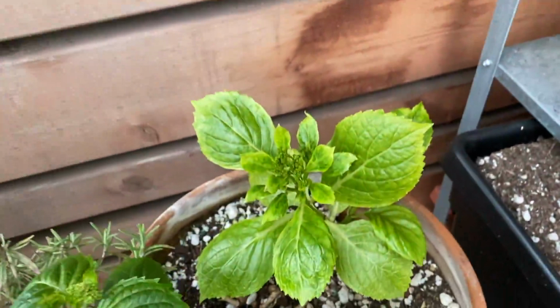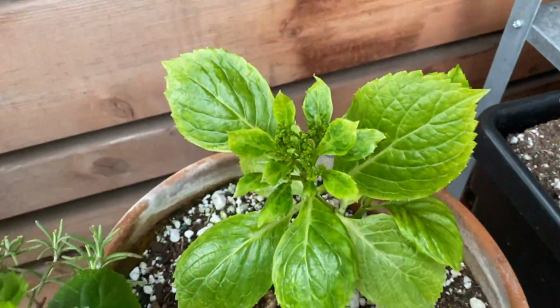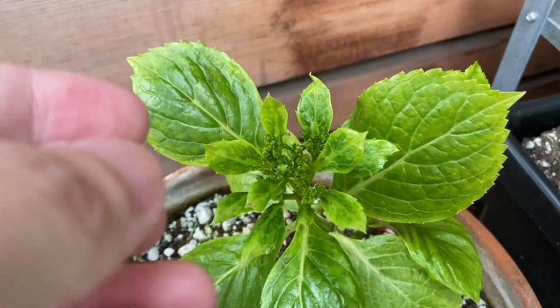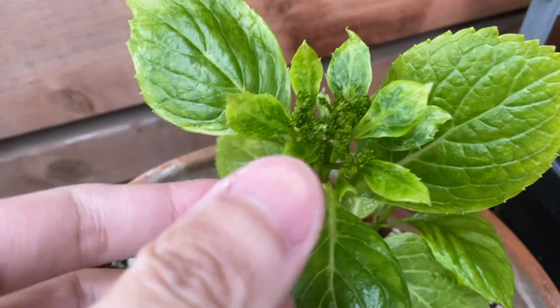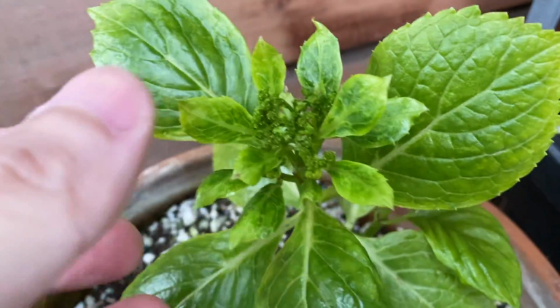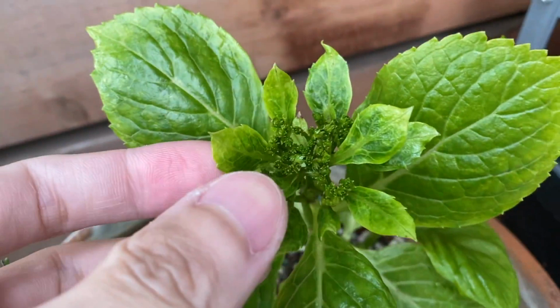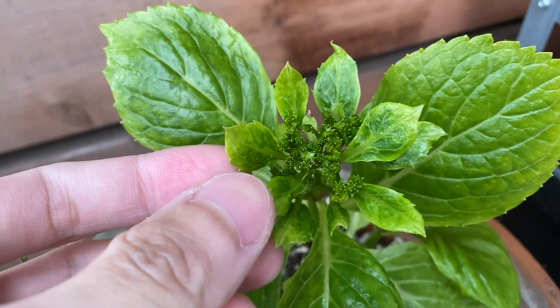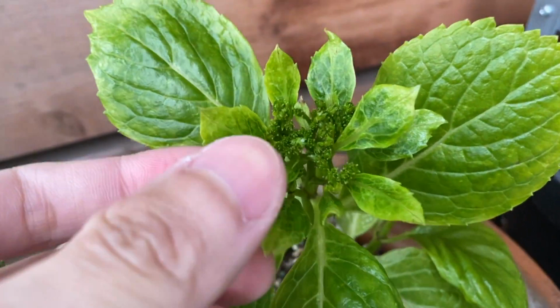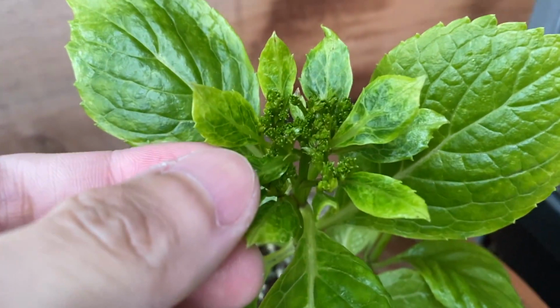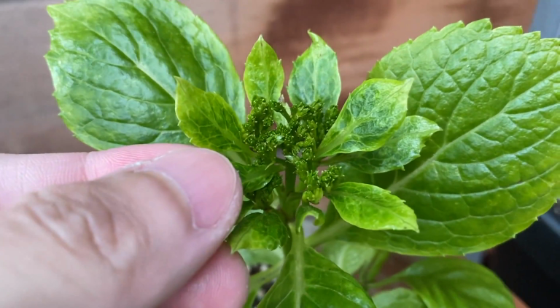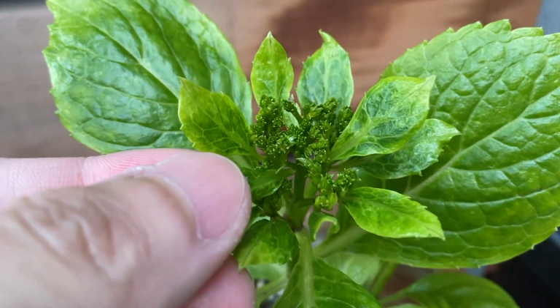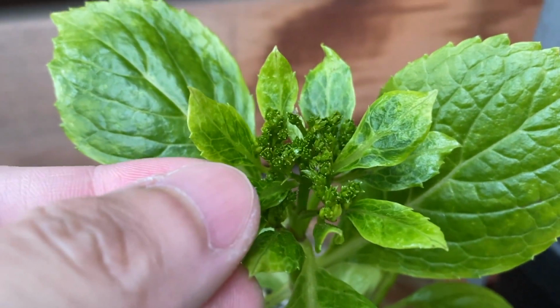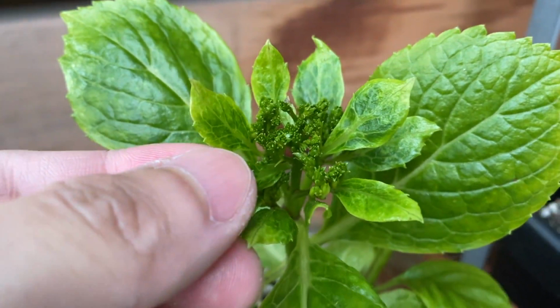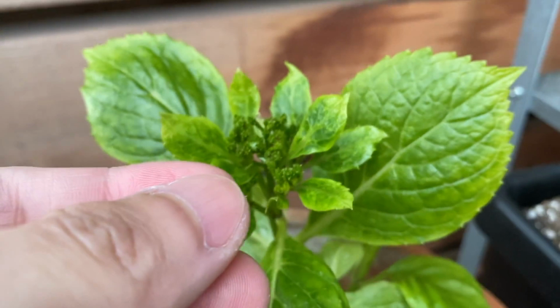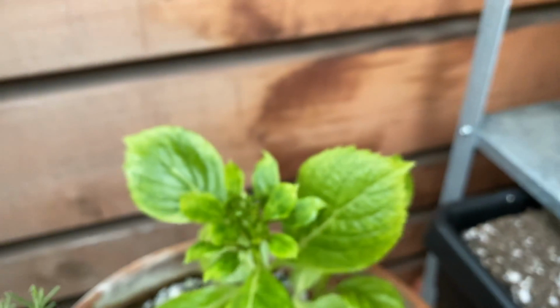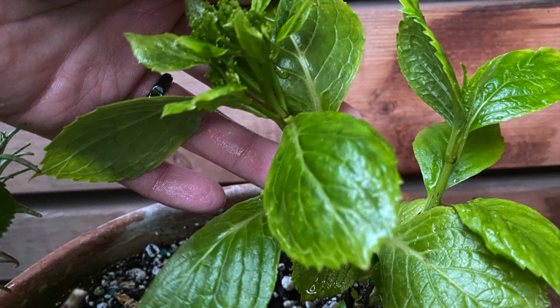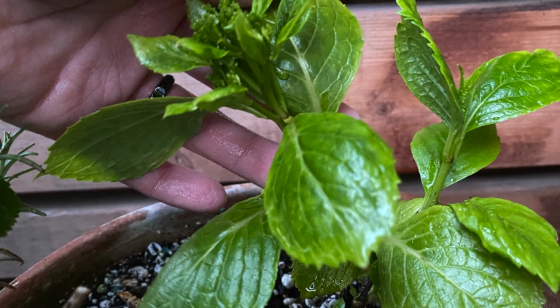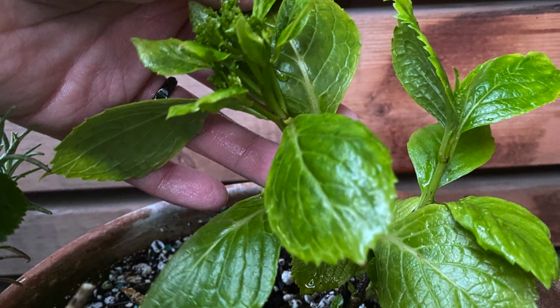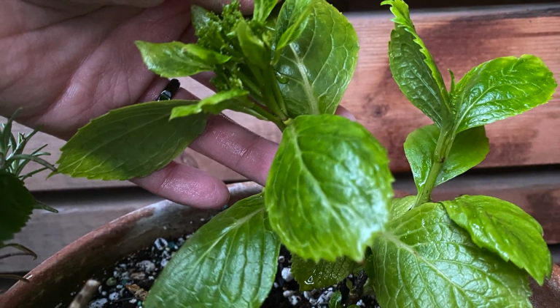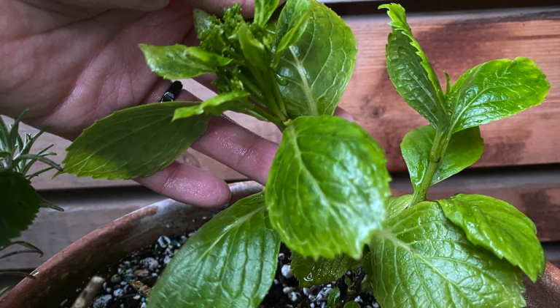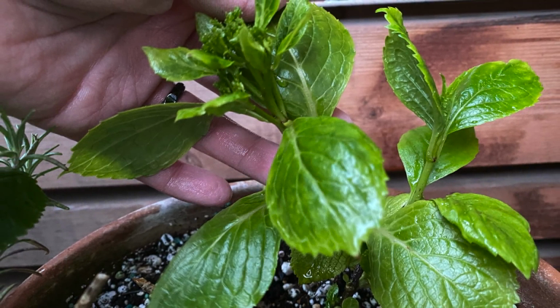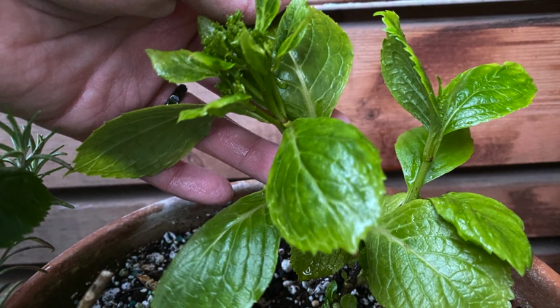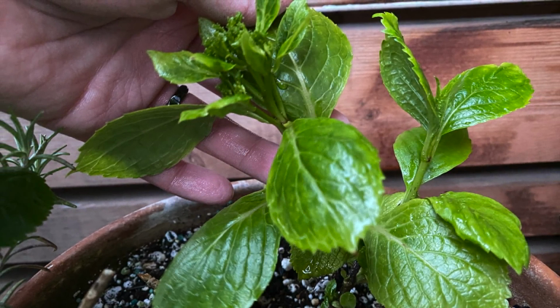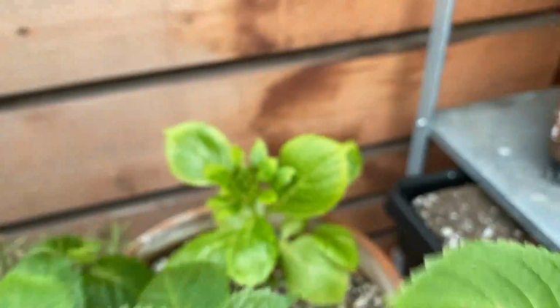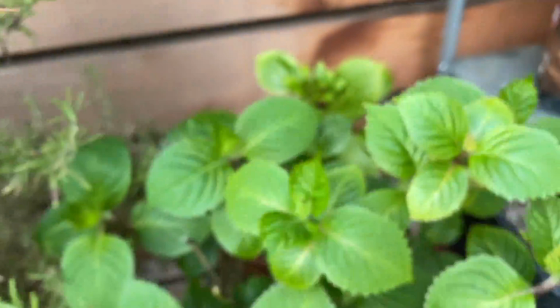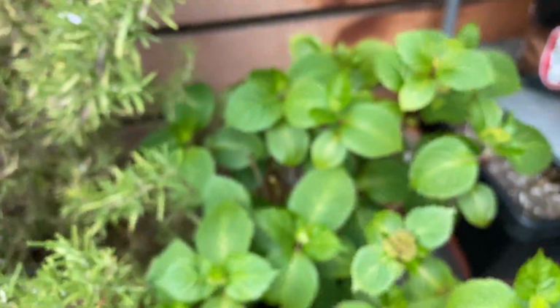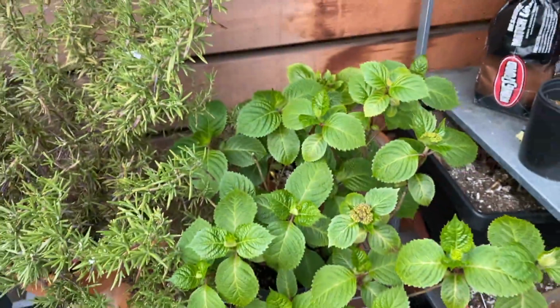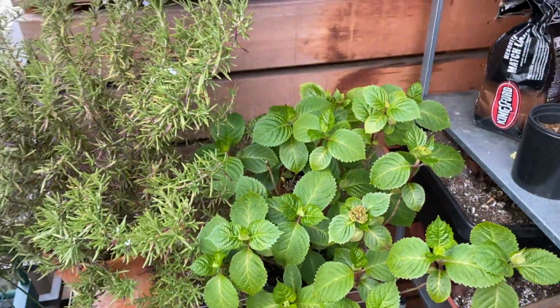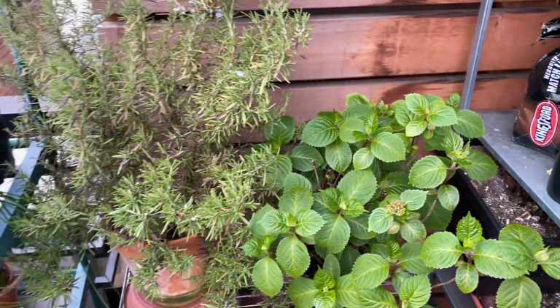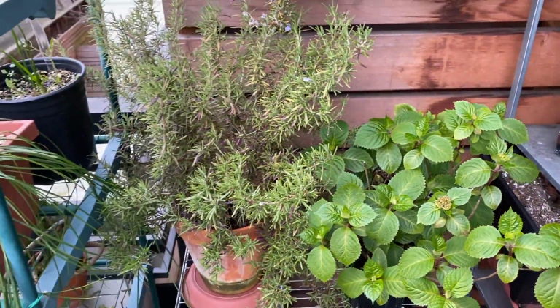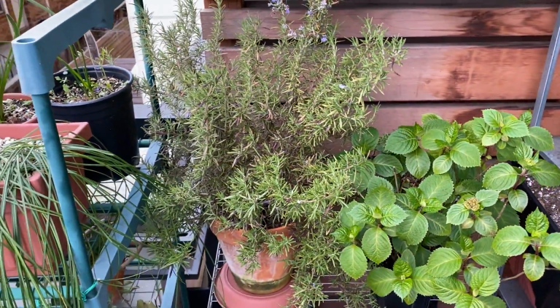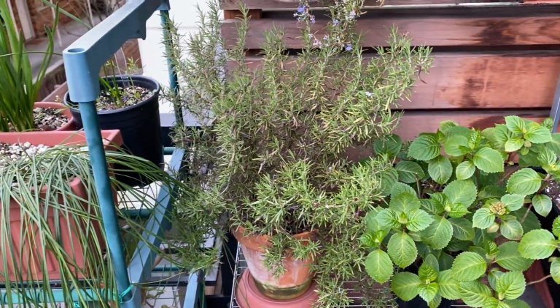This is the hydrangea. Just going to look at the flowers — it's still forming. And you can see another new growth on the right. And this is the other hydrangea and rosemary.